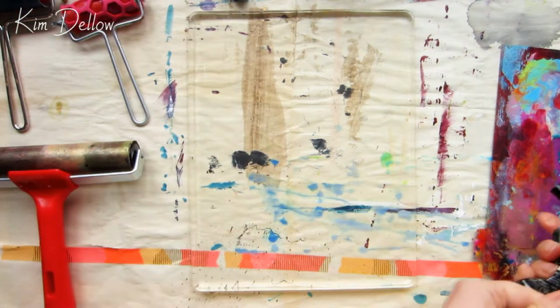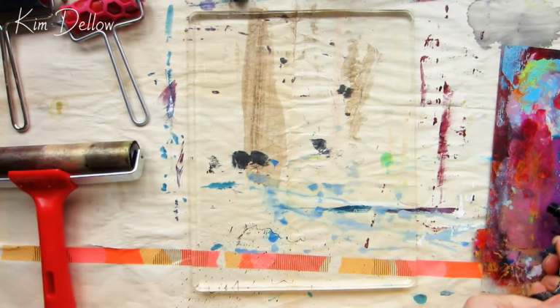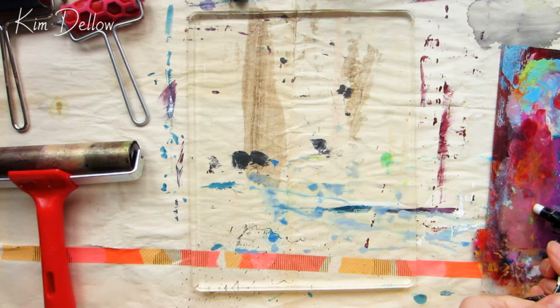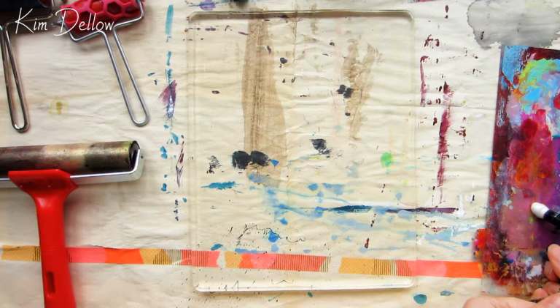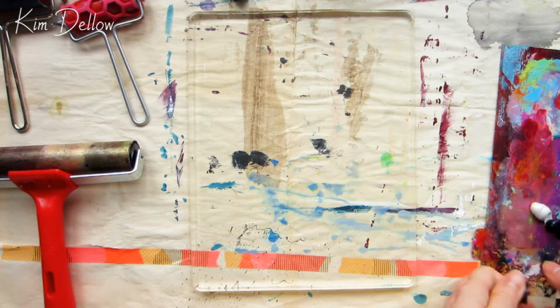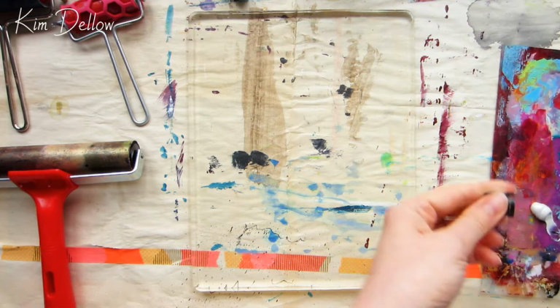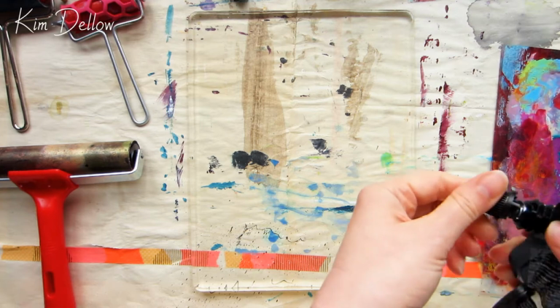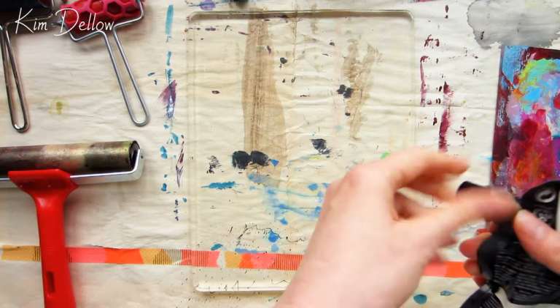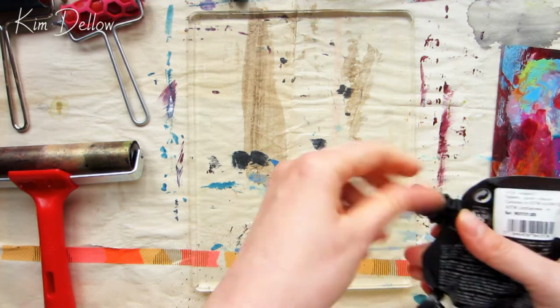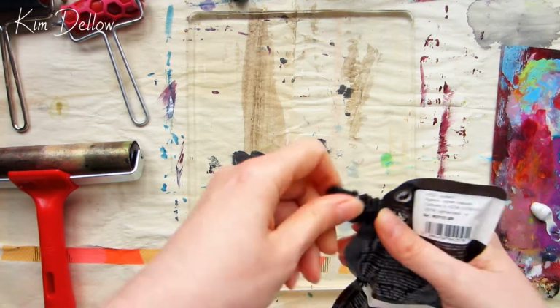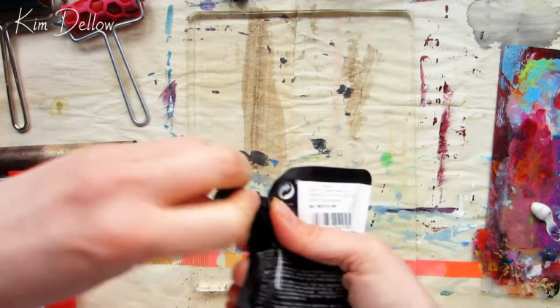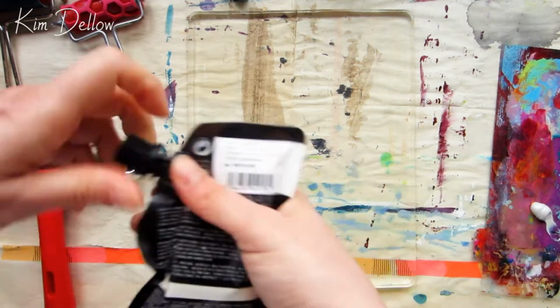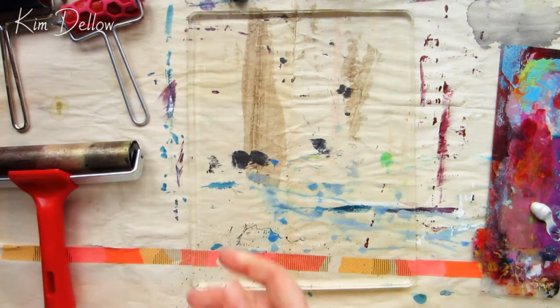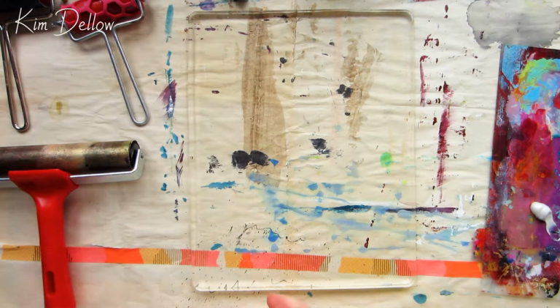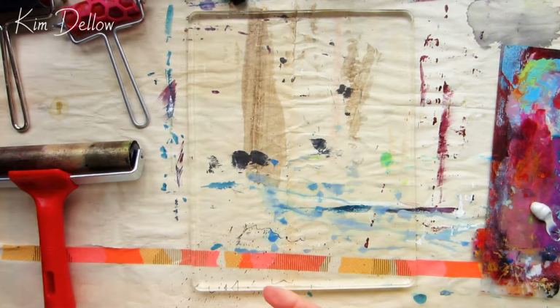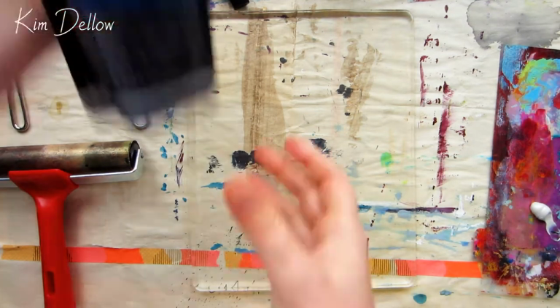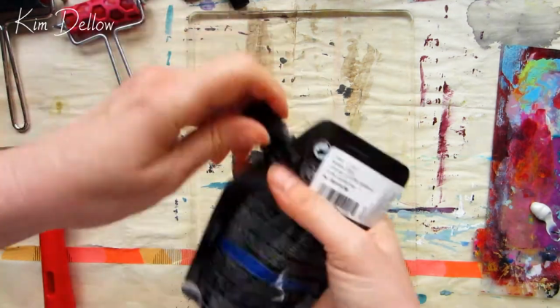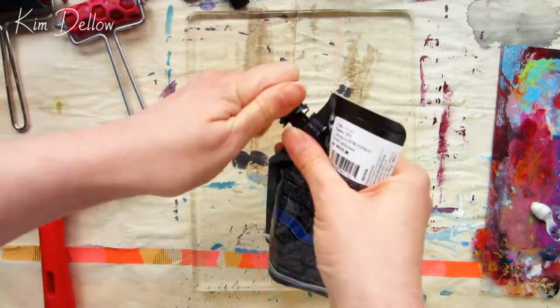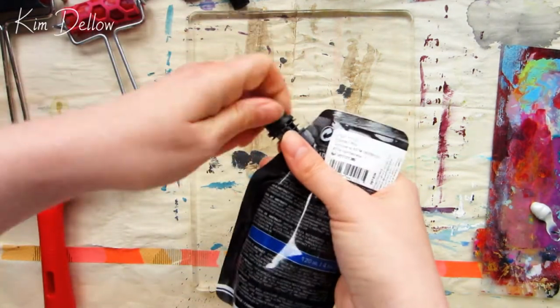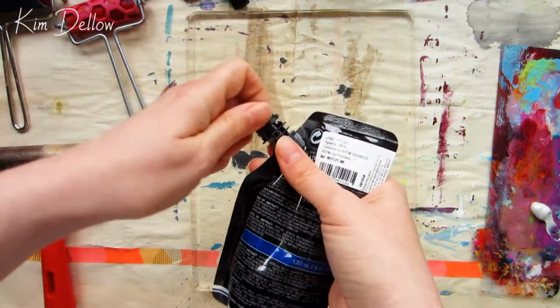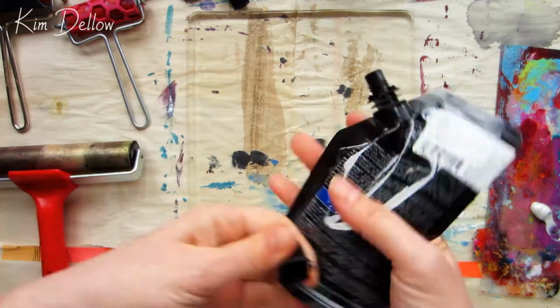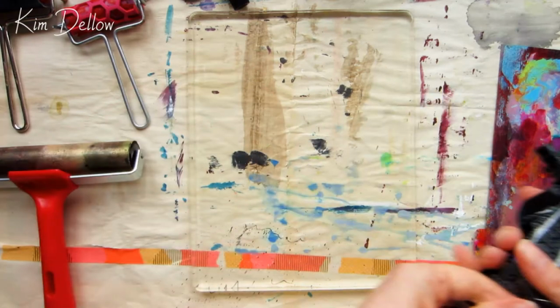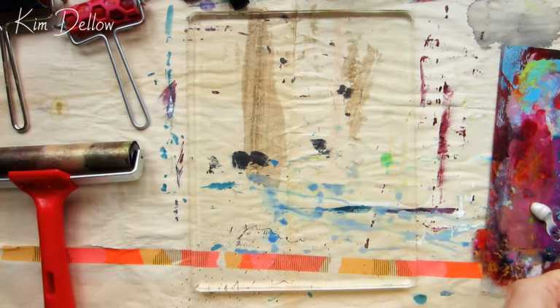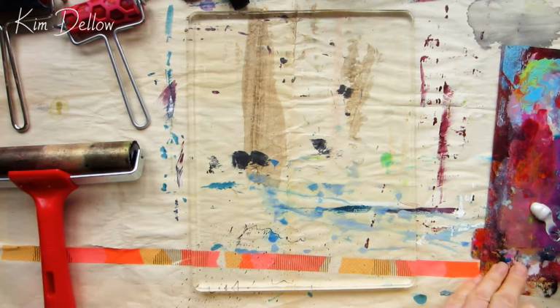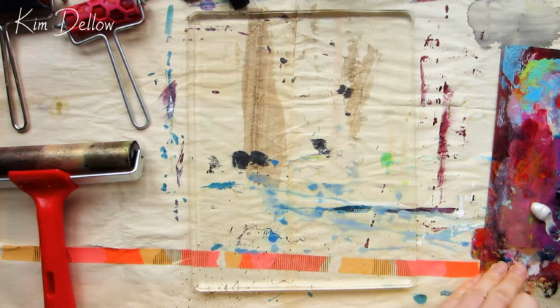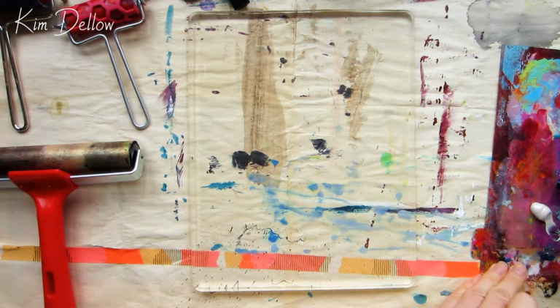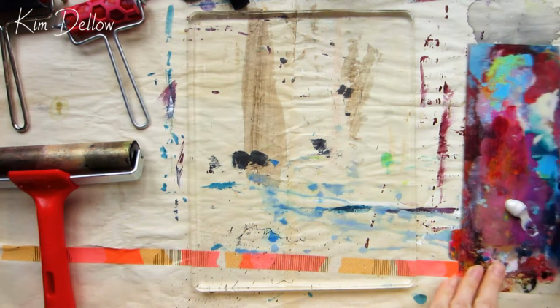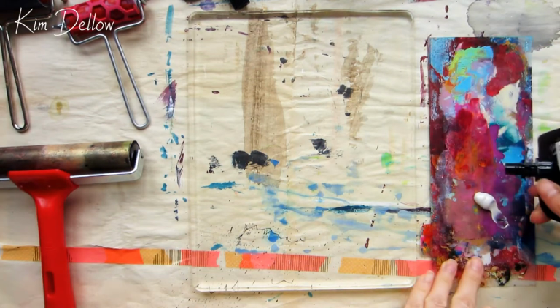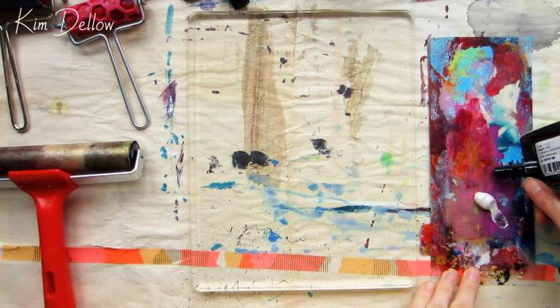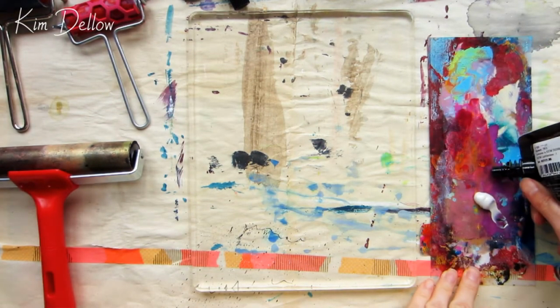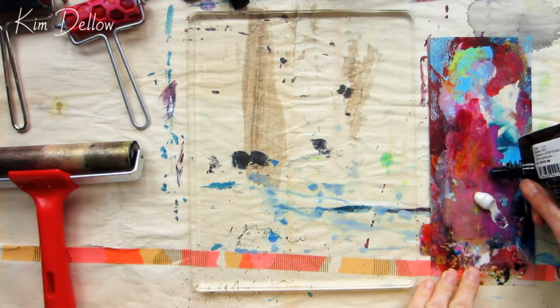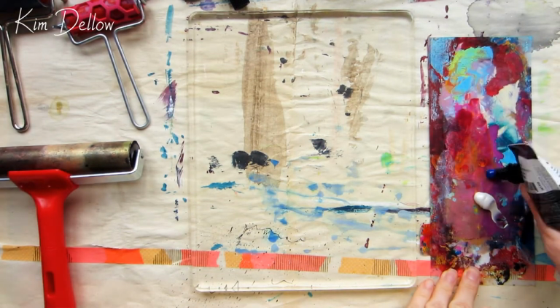I'm all set up and ready to go. My main aim for today's session is to build up a collection of textured colored papers, so I'm just going to go for it, try some different things, build up layers, and play.